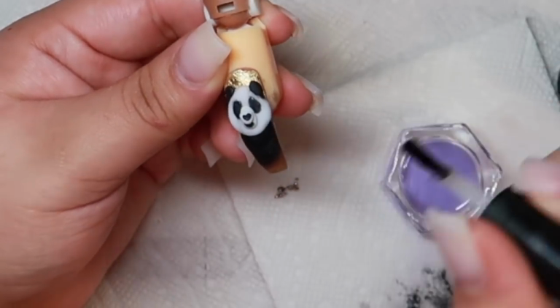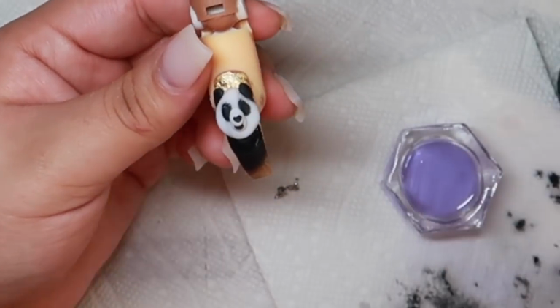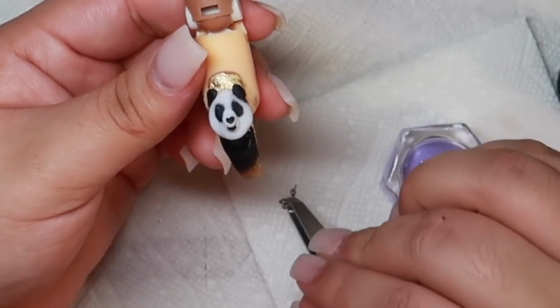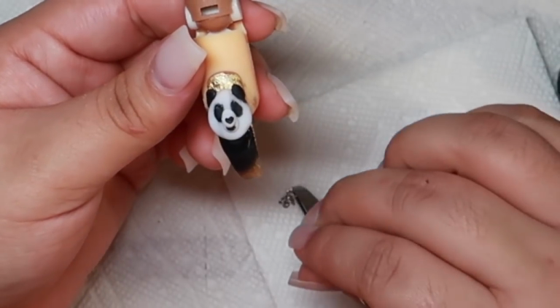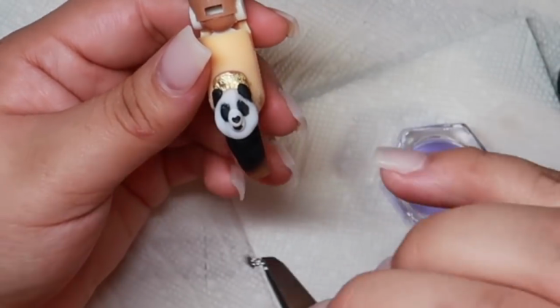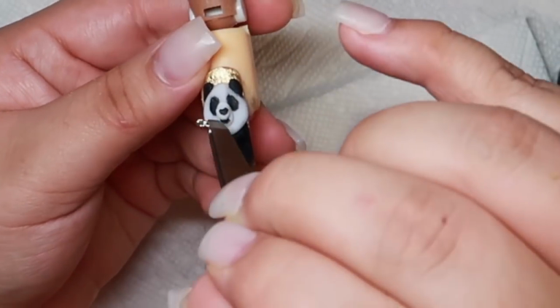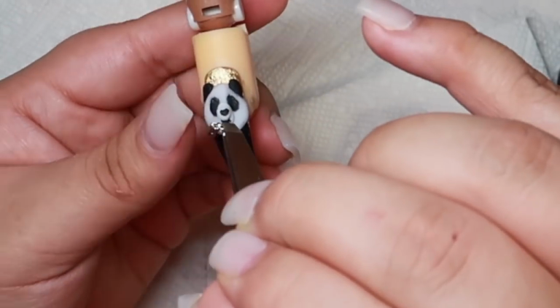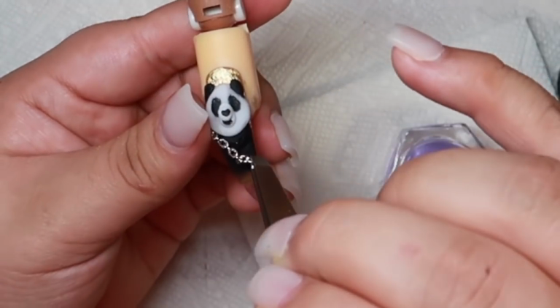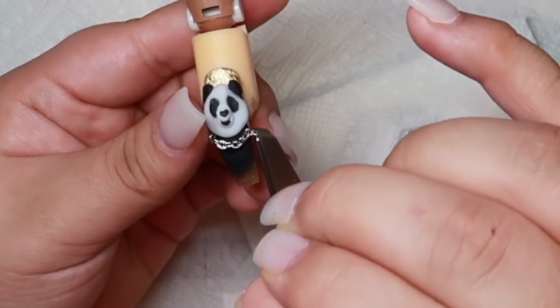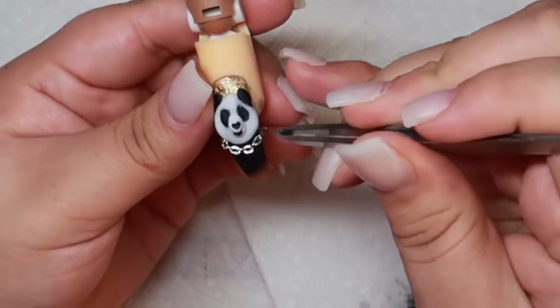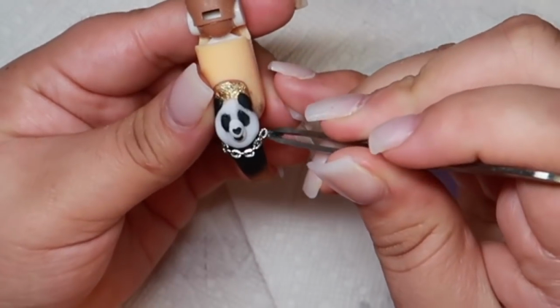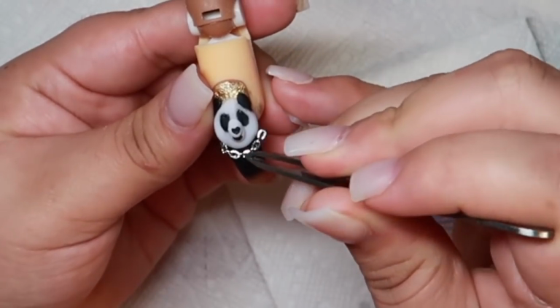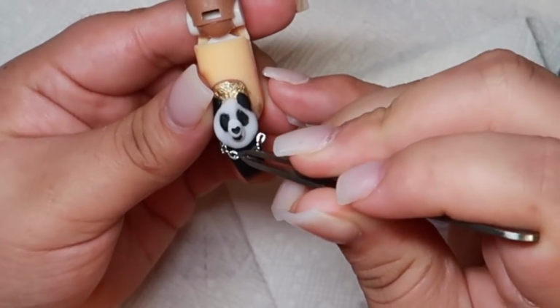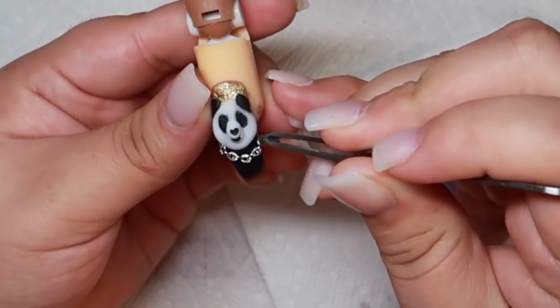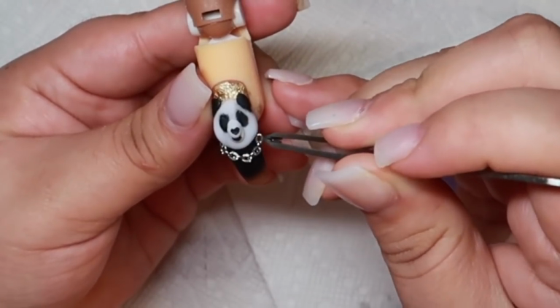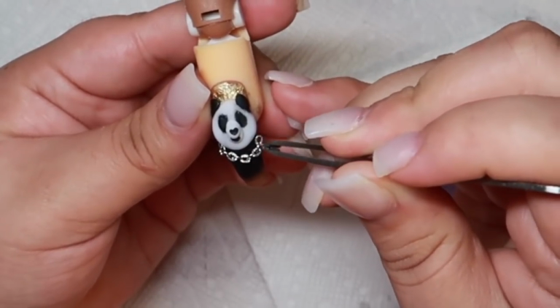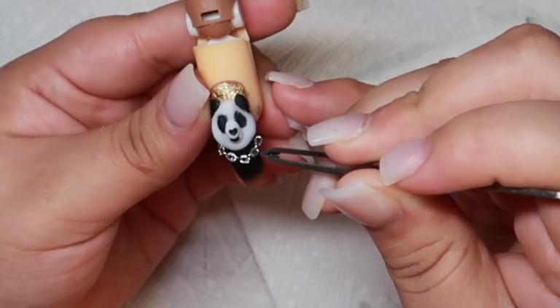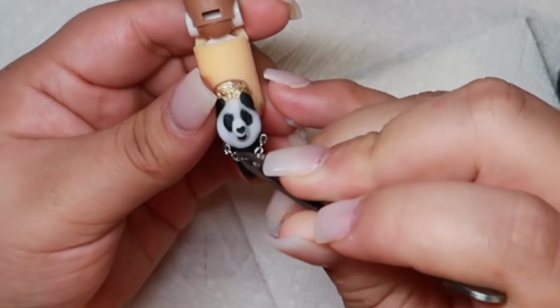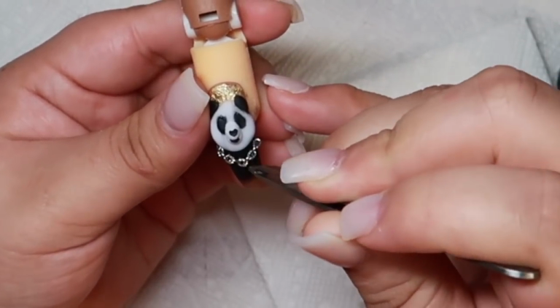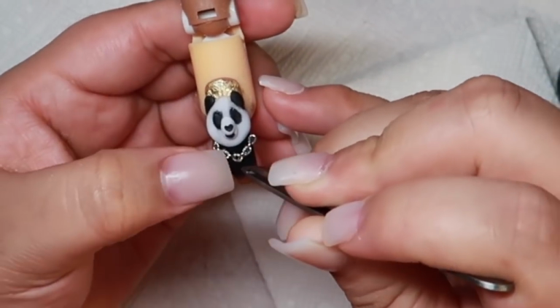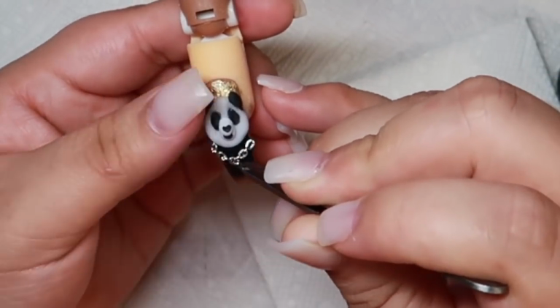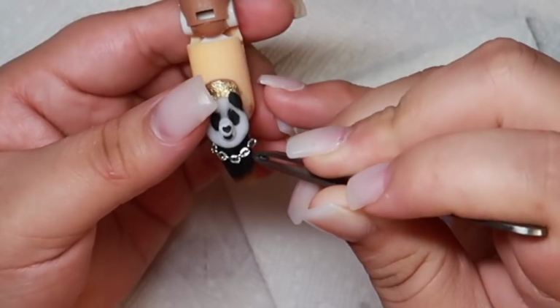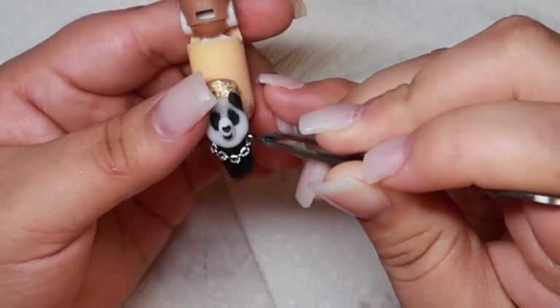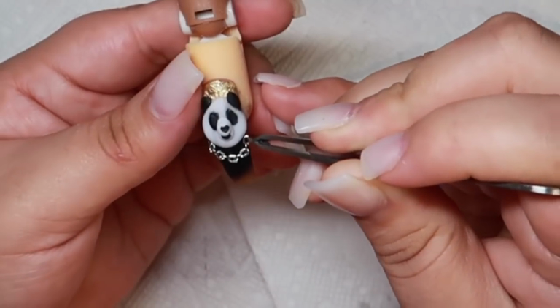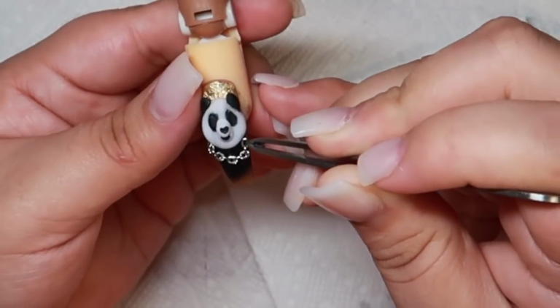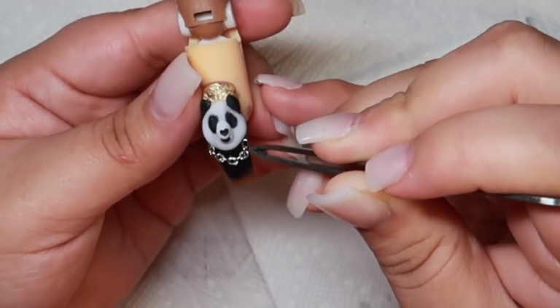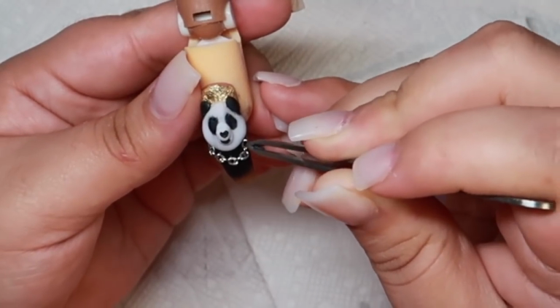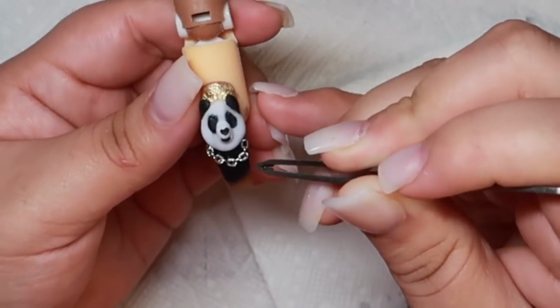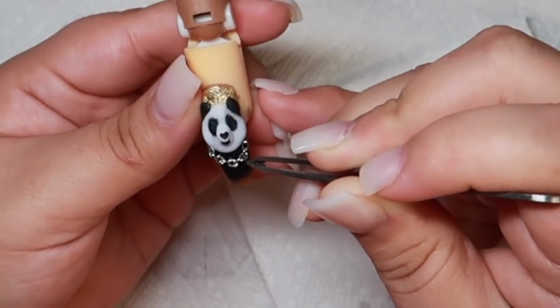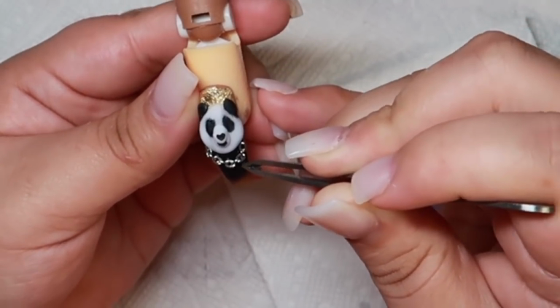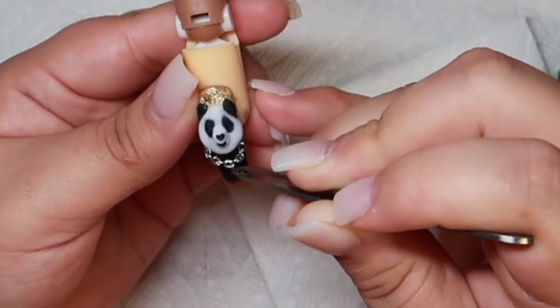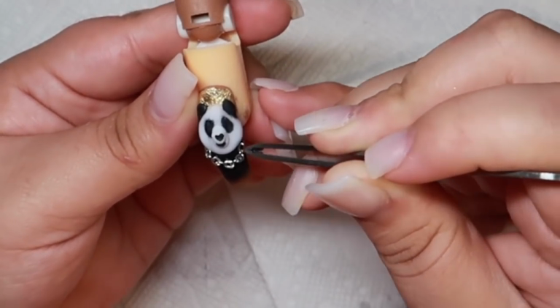I am now using Zule's nail glue to attach this little chain link that I had in my drawer, and this is going to be the chain for the panda. In the photo it was gold, but we will have to settle for silver.